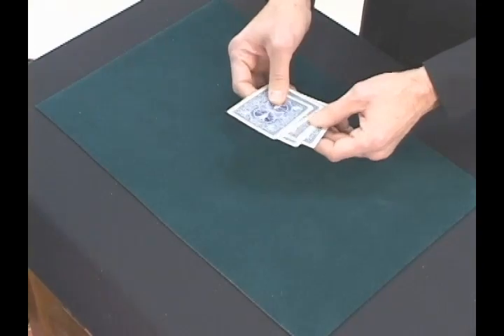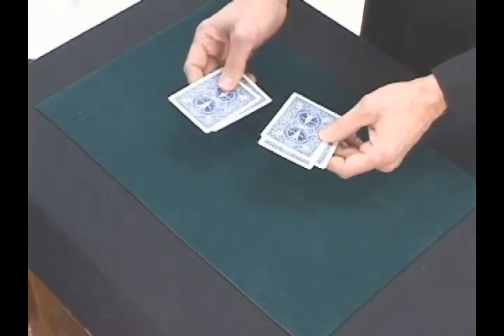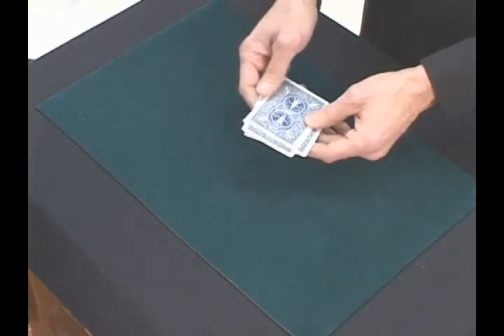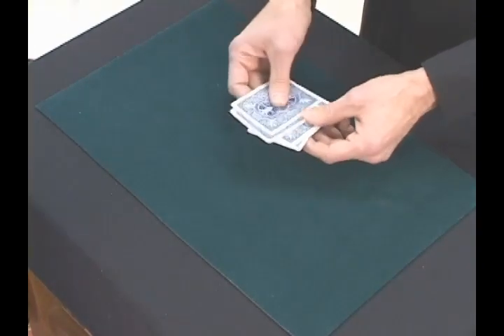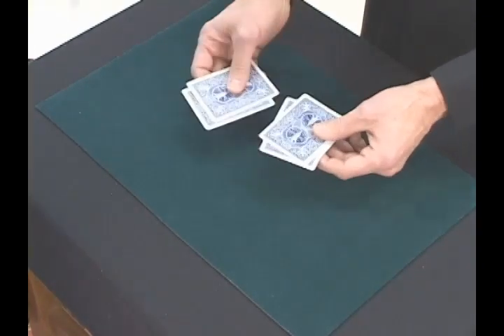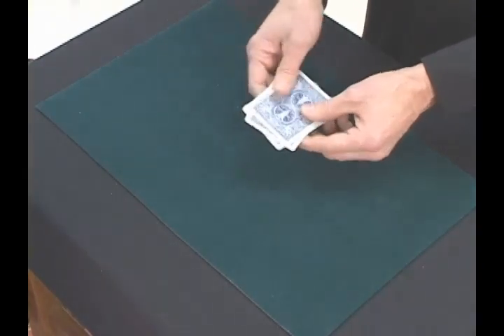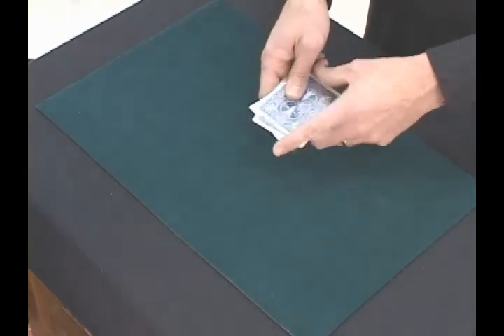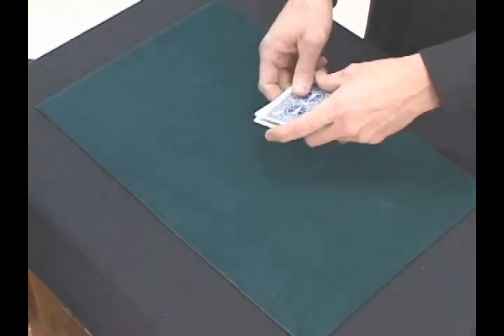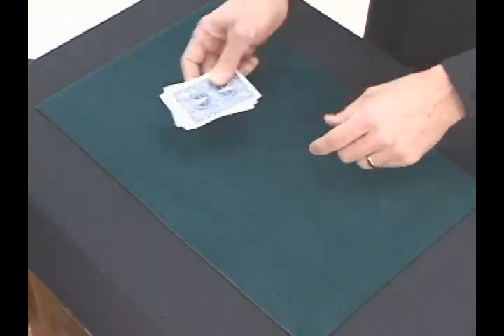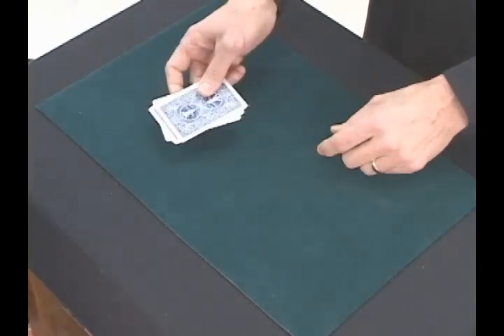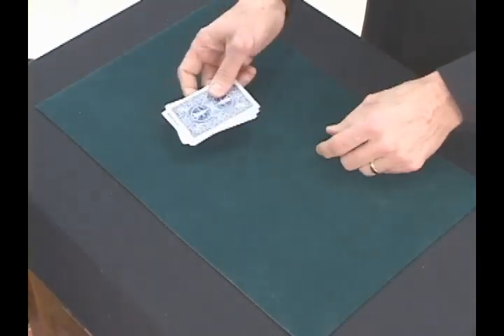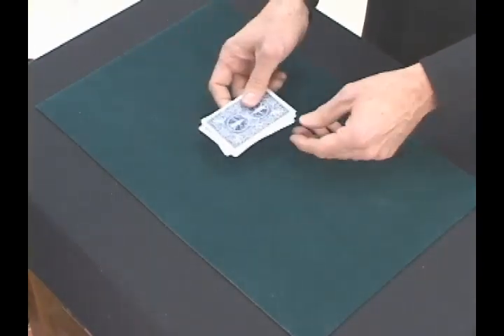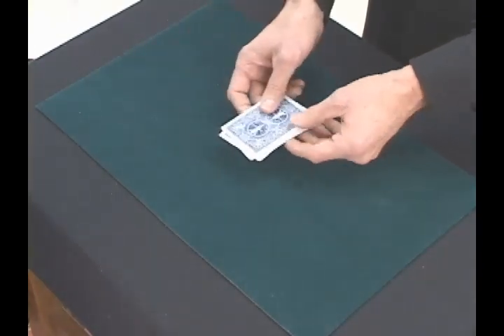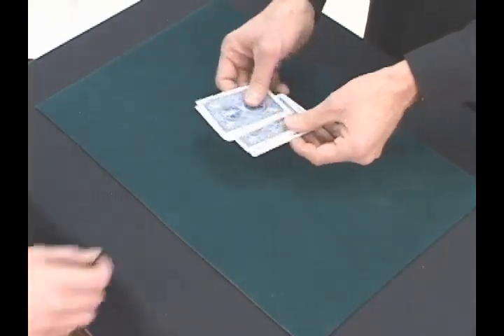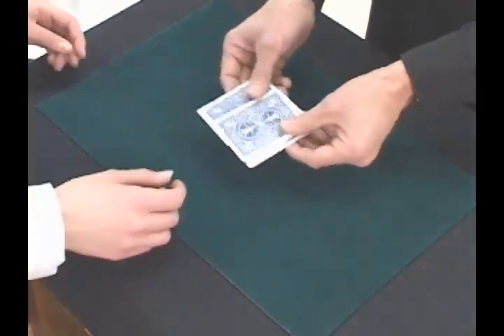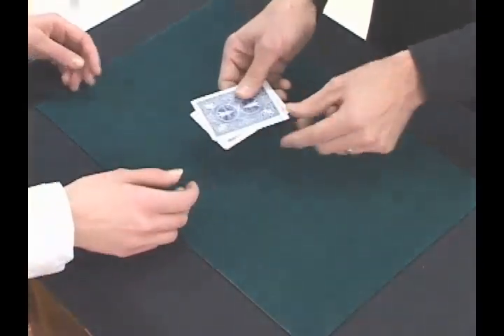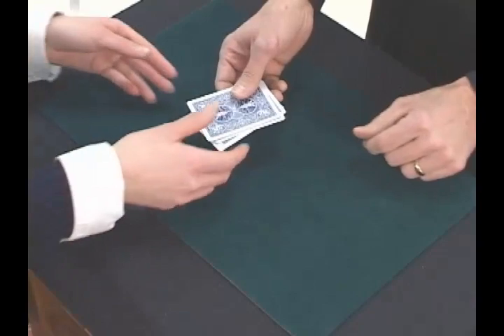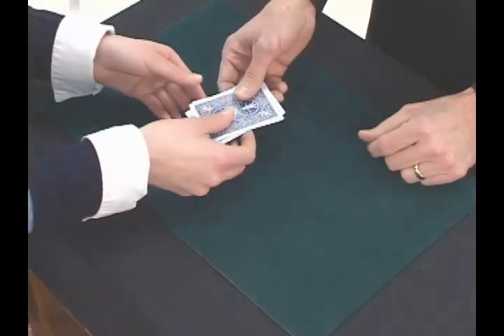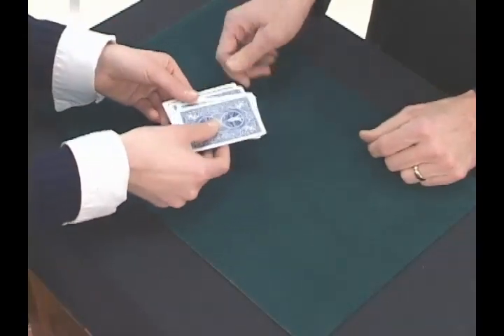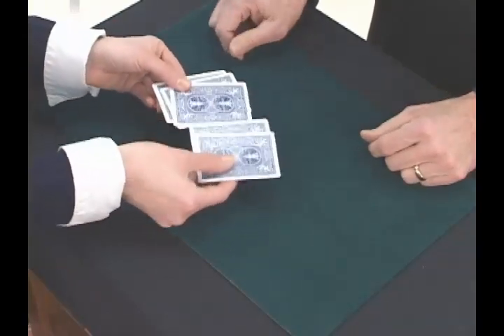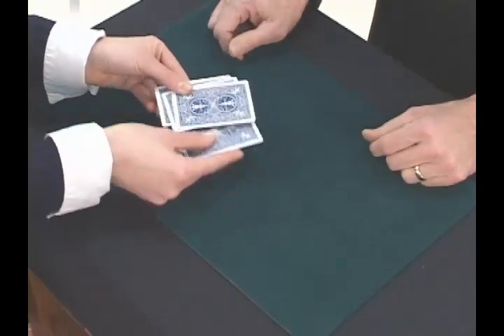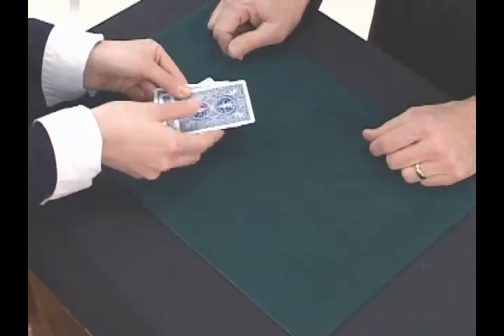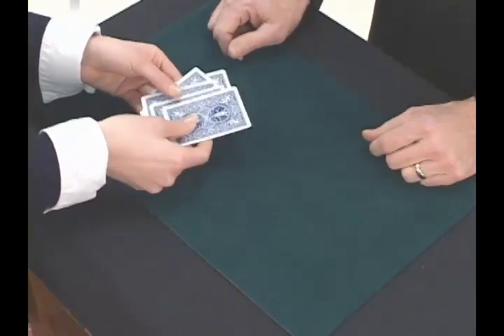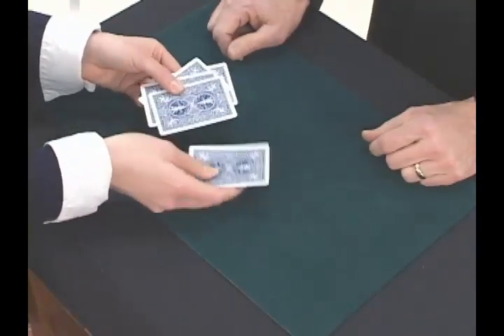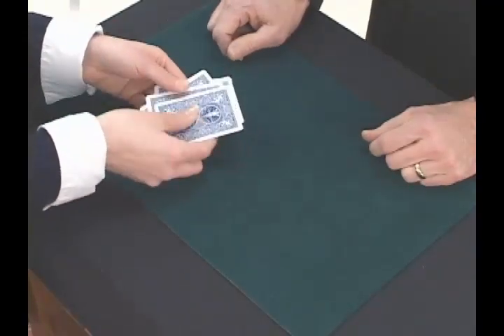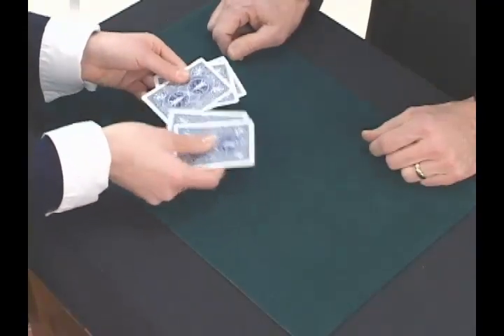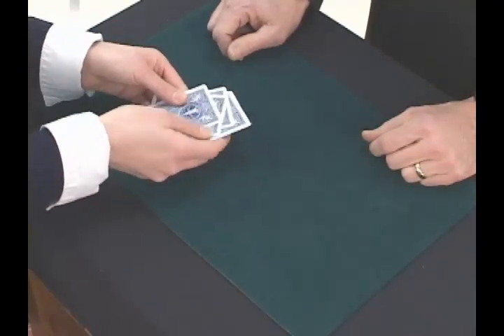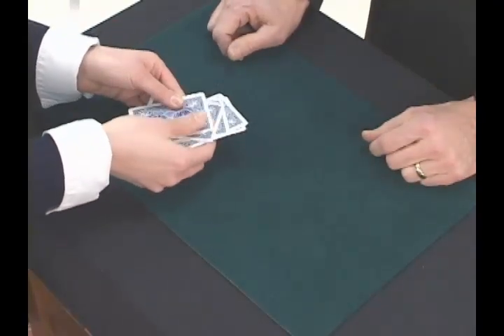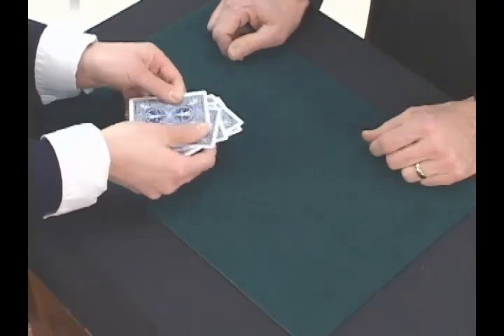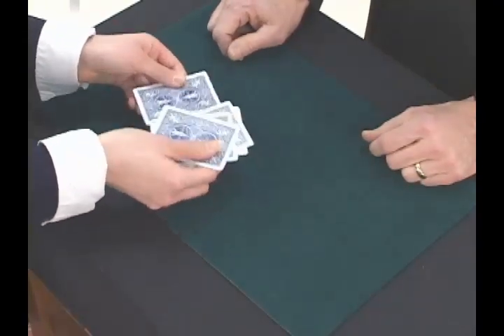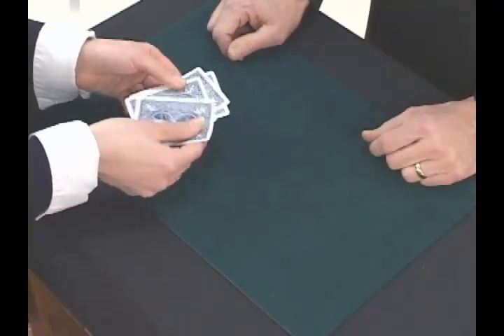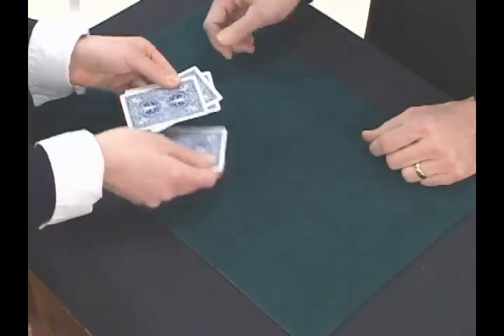I'm going to mix these cards up. I'm going to ask you if you would to just shuffle the cards — just mix them up so that you have no idea where your selection is. Very nice.